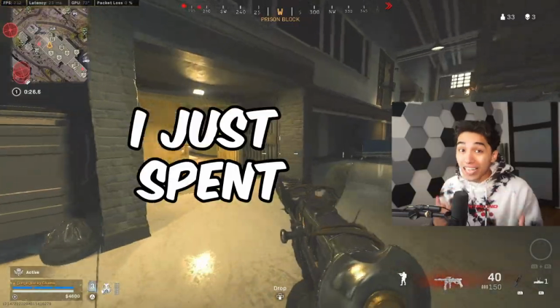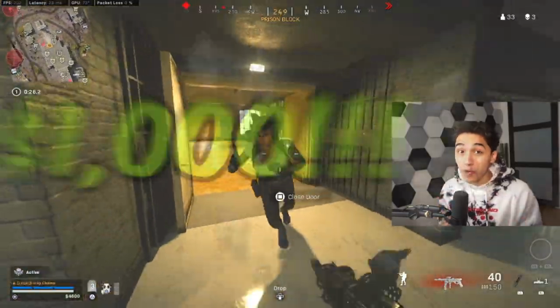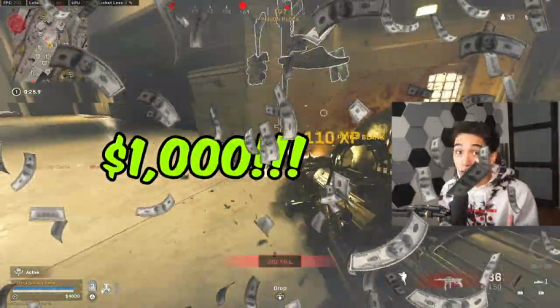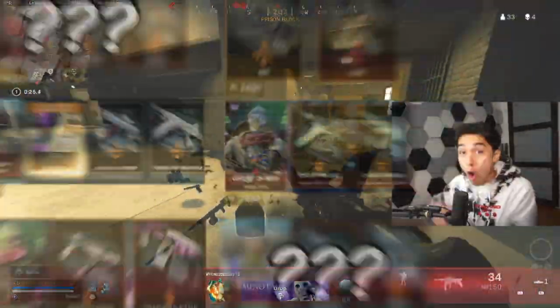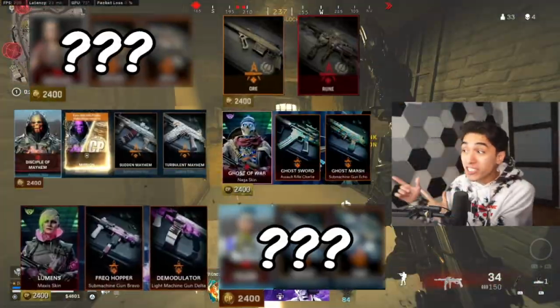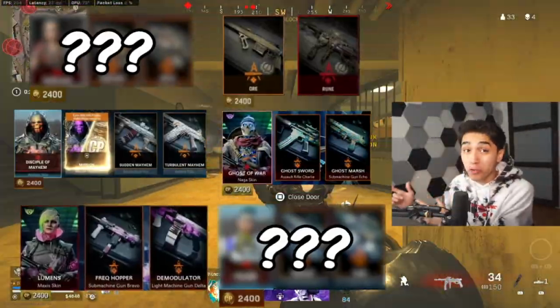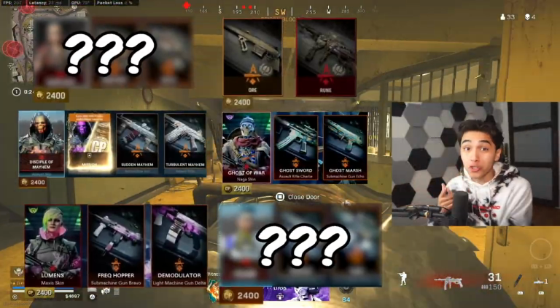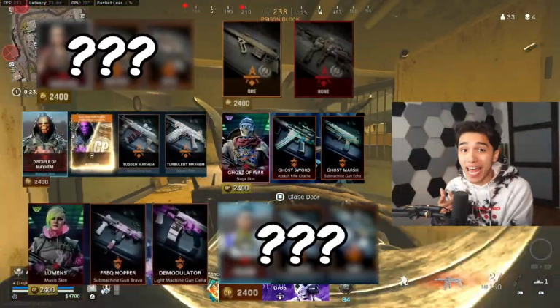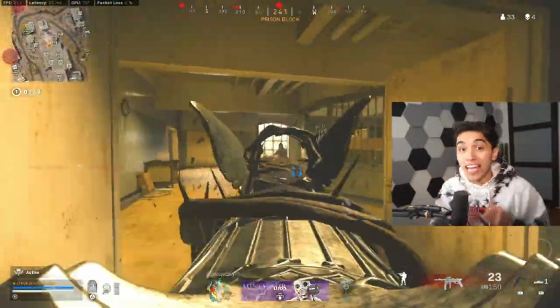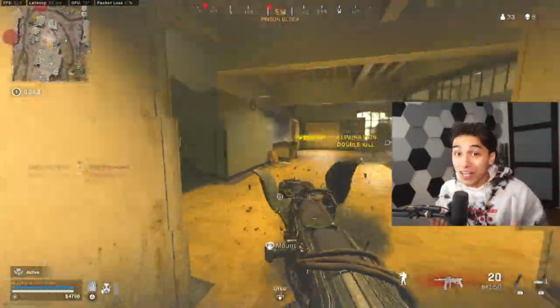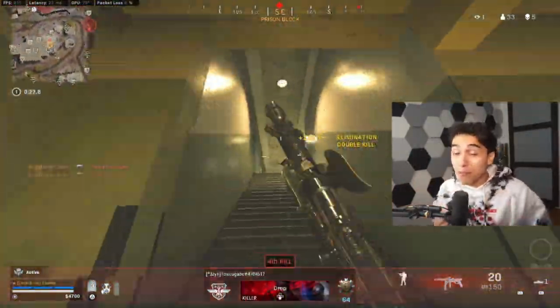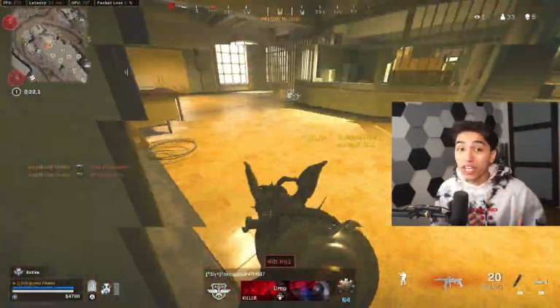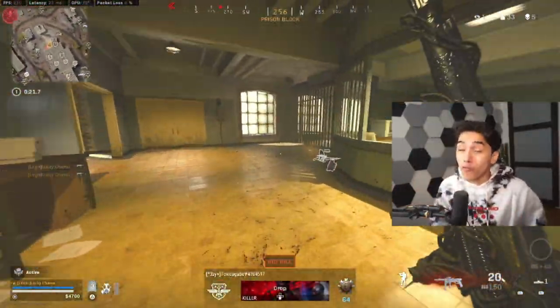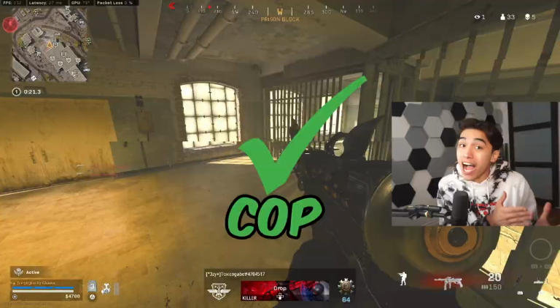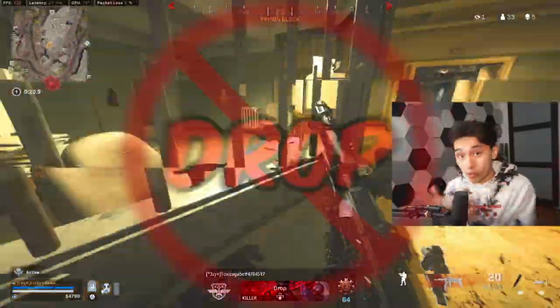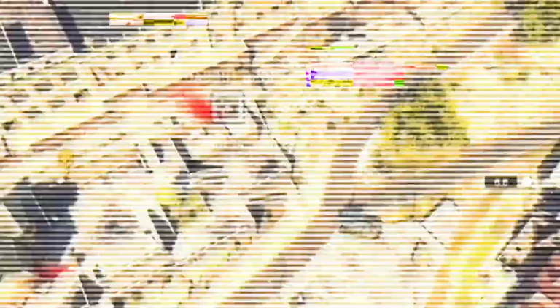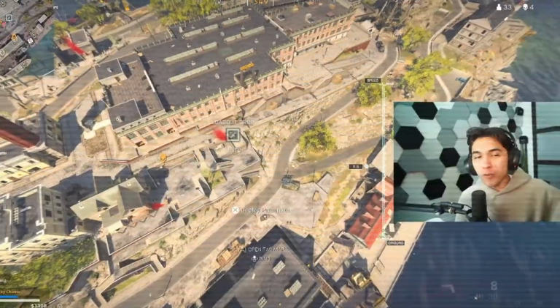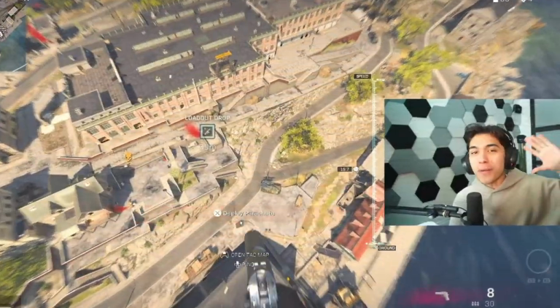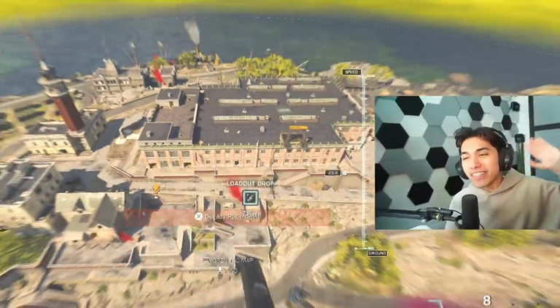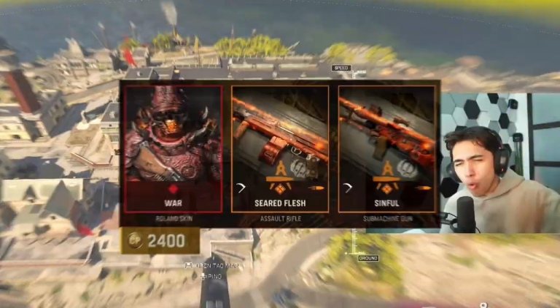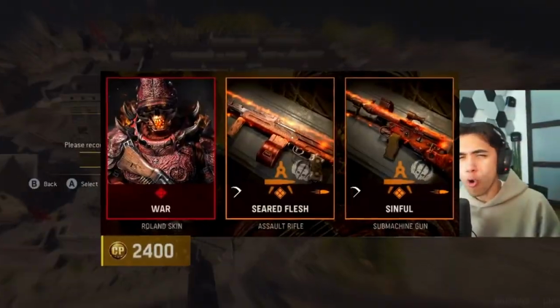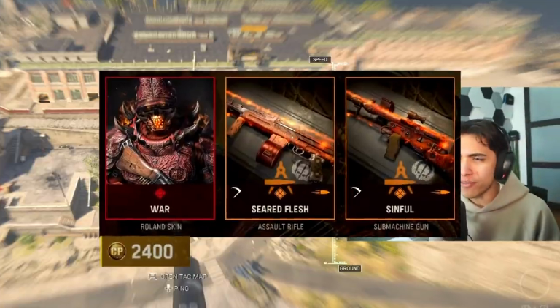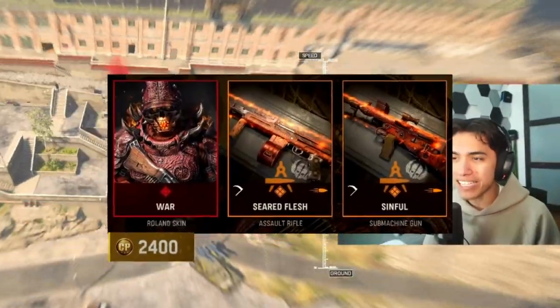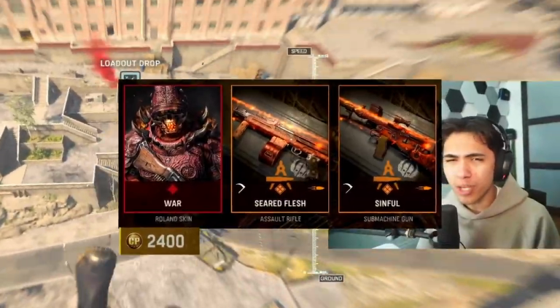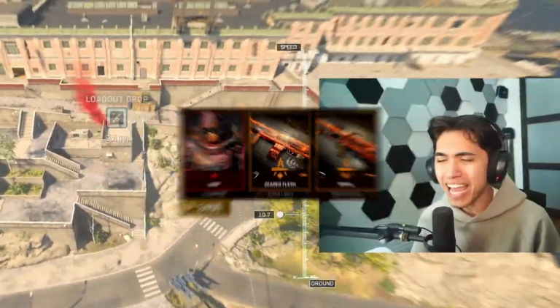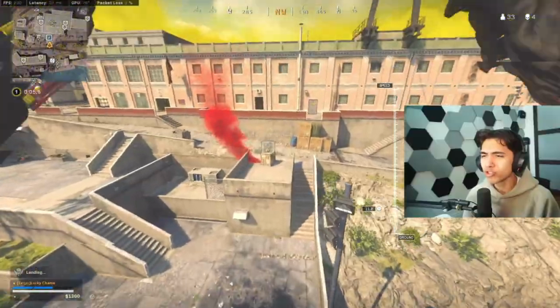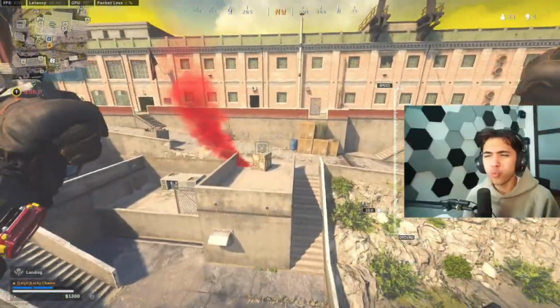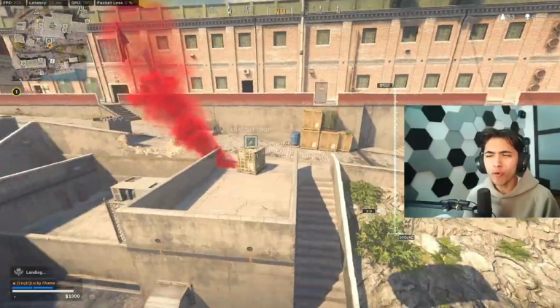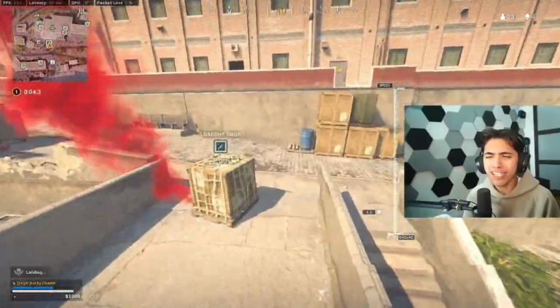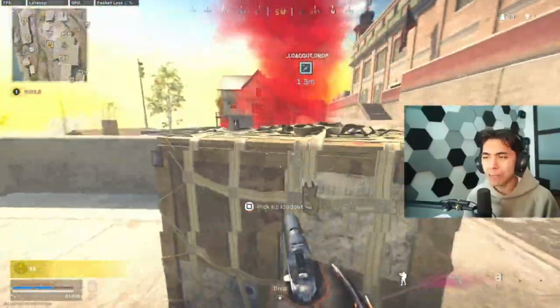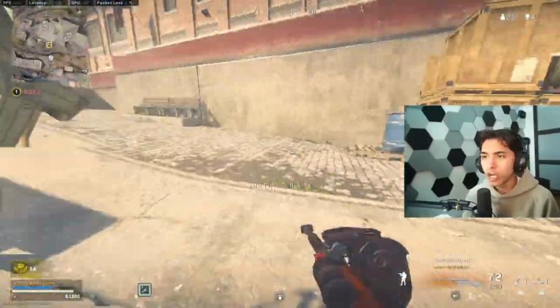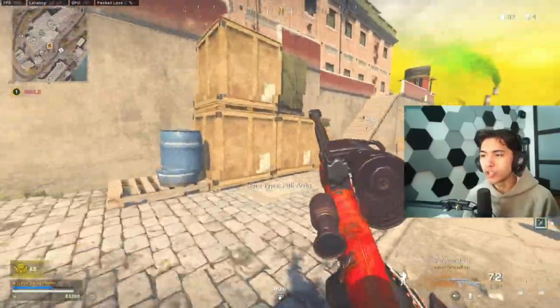I just spent over a thousand dollars on these bundles so you didn't have to. At the end of each game we'll let you guys know if it's a cop or drop. The first bundle we have is the War Horsemen of Apocalypse, or something like that — it was around 2400 COD Points and comes with two skins.